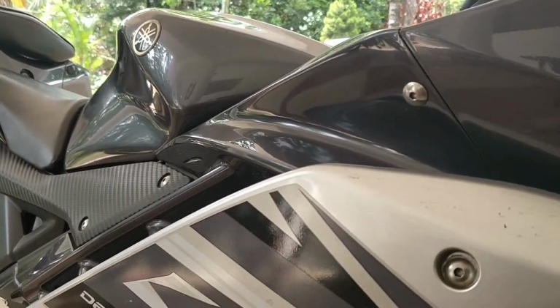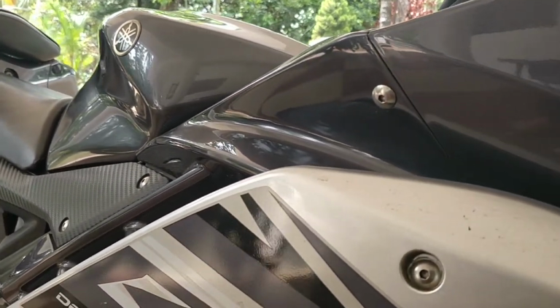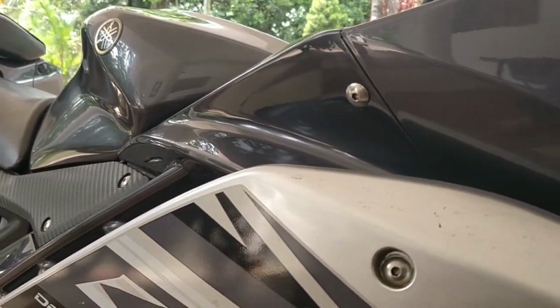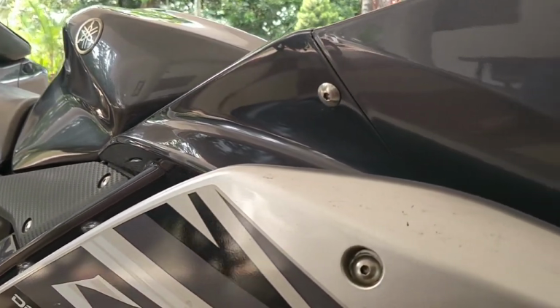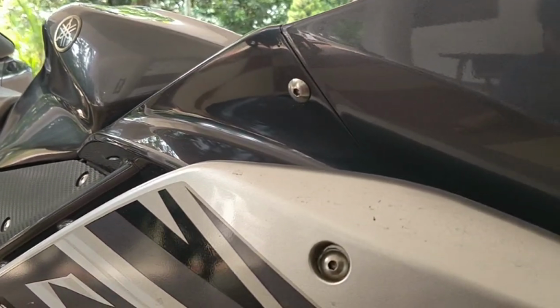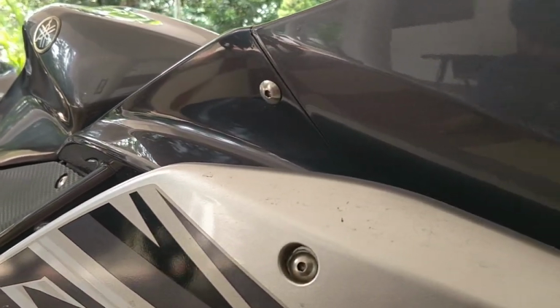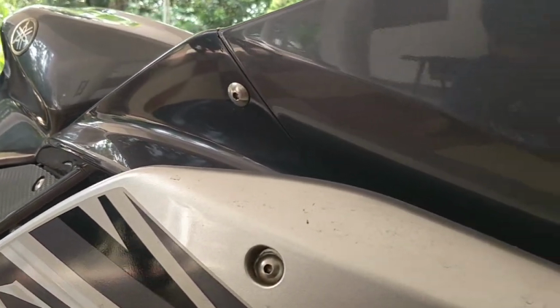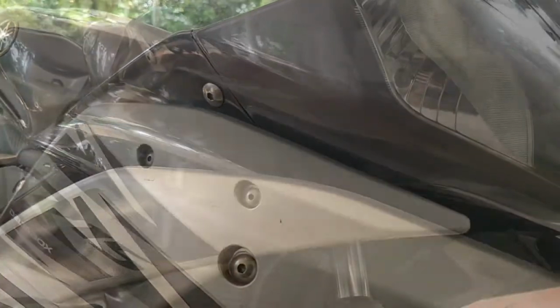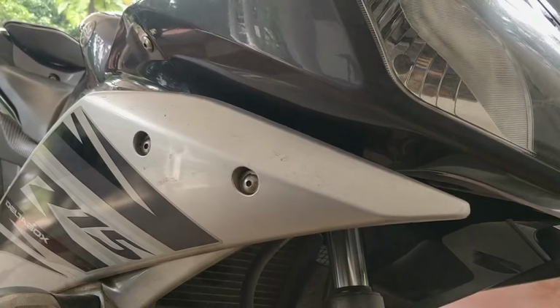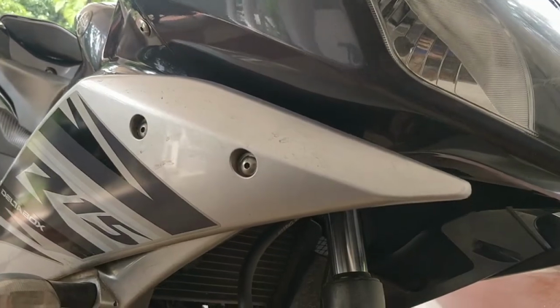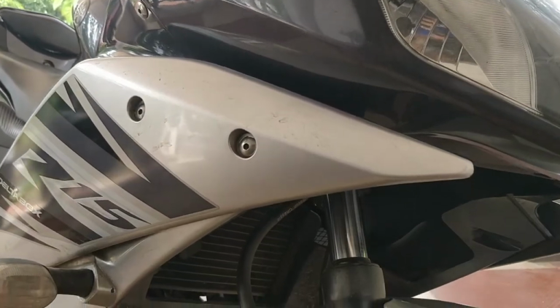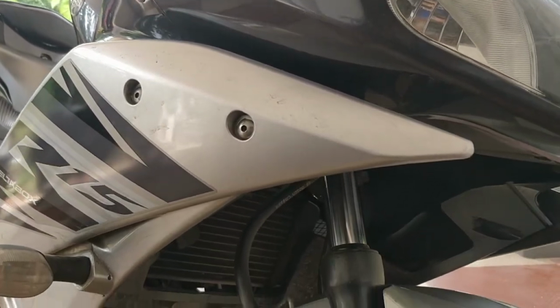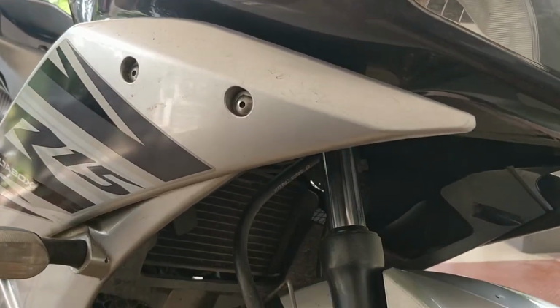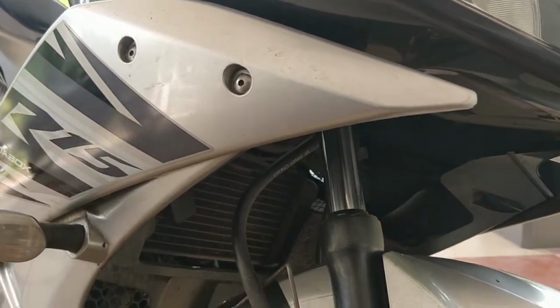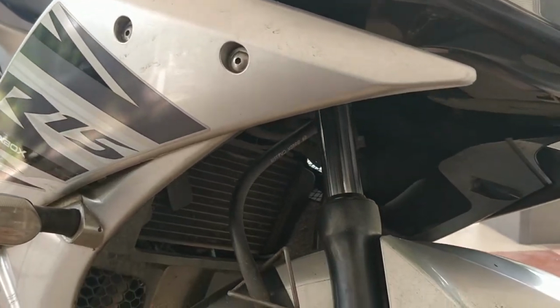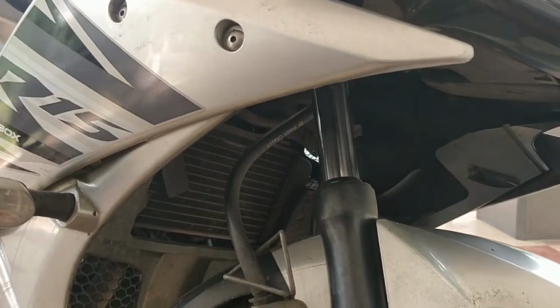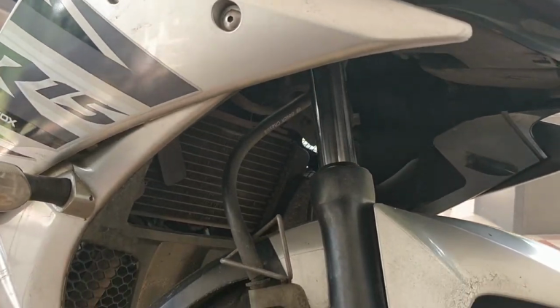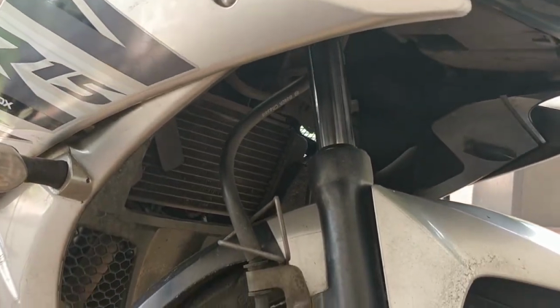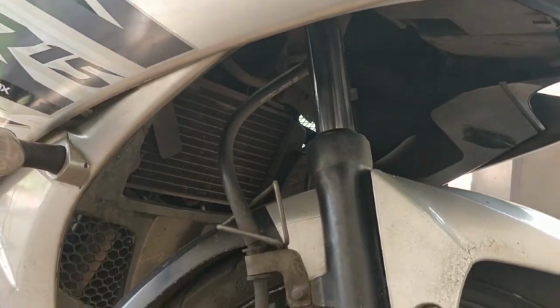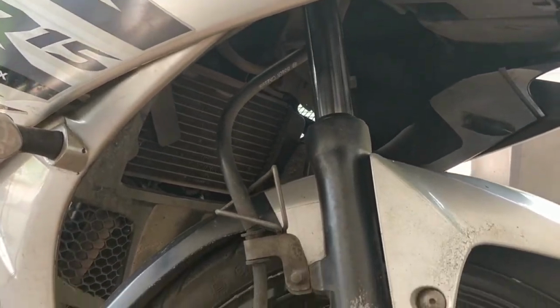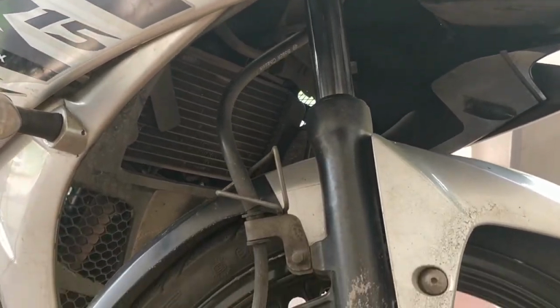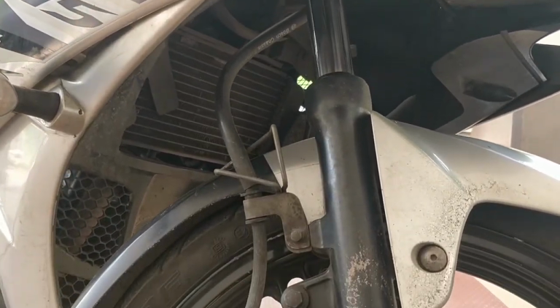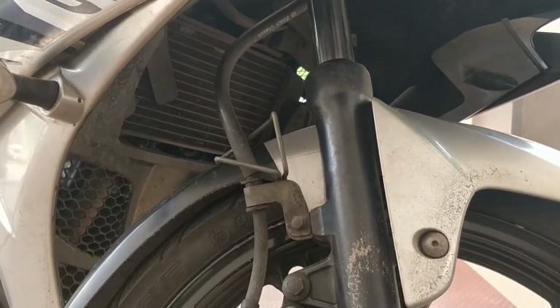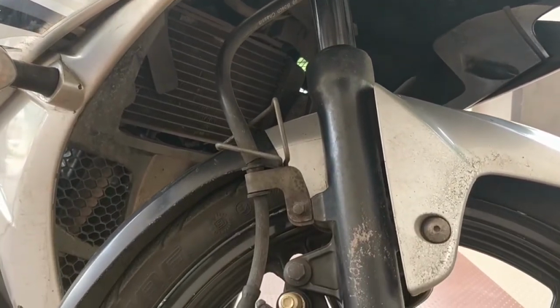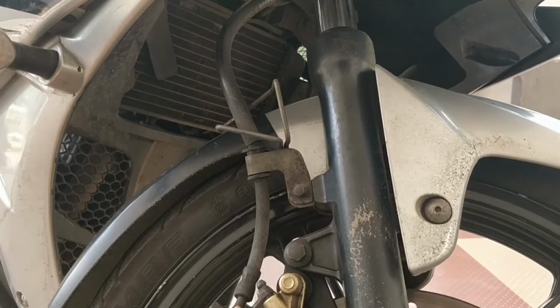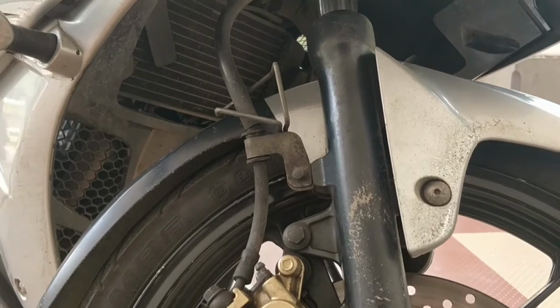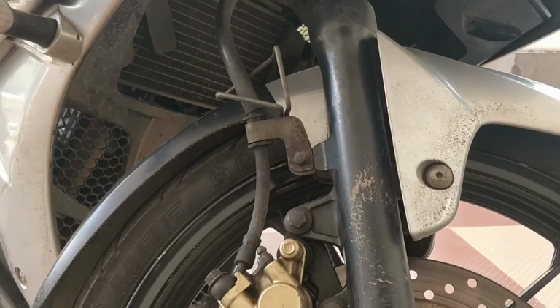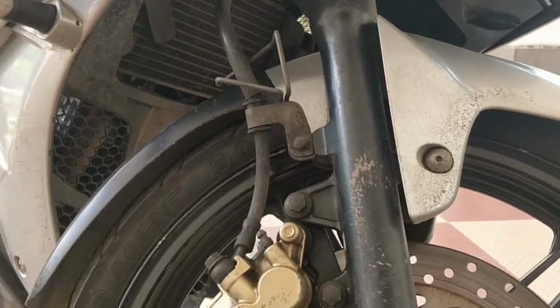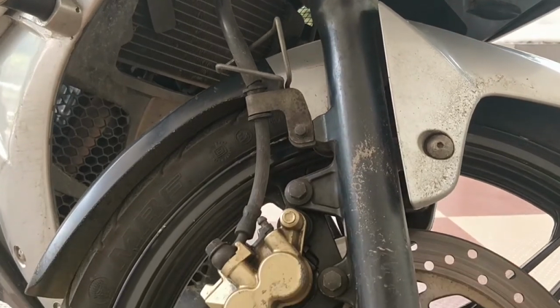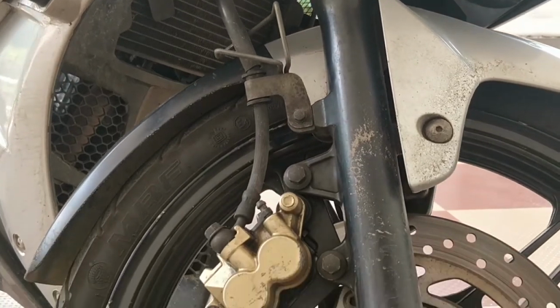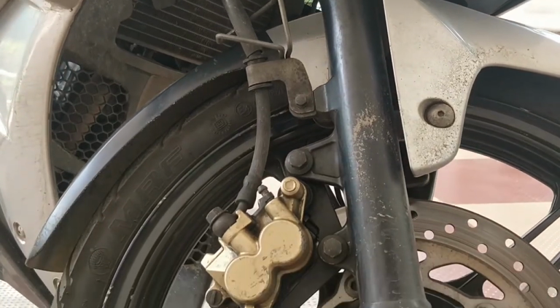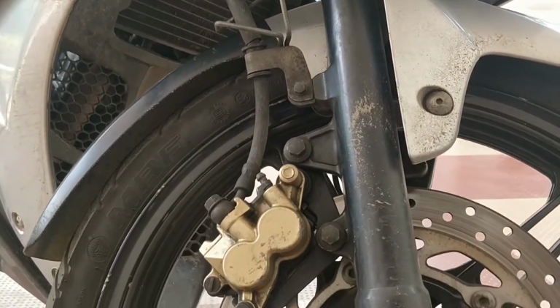Hello guys, welcome back to another video from Behind the Clutter. Today I'll be showing you how to replace the front brake pads on a Yamaha R15 Version 2. So how do we know it's time to replace the brake pads?